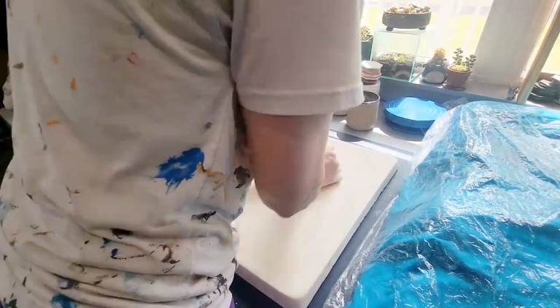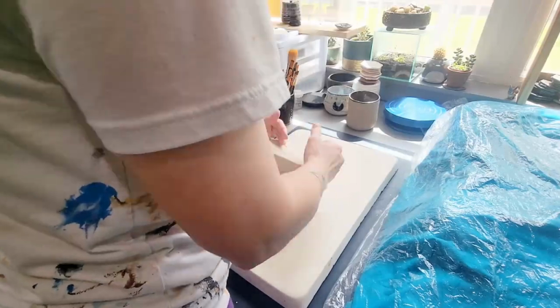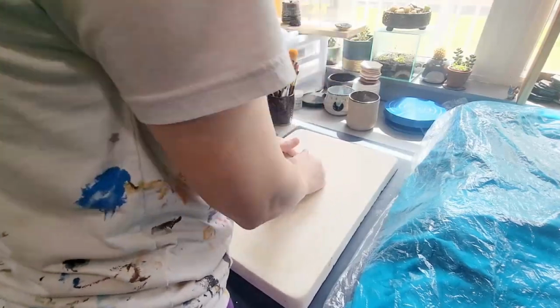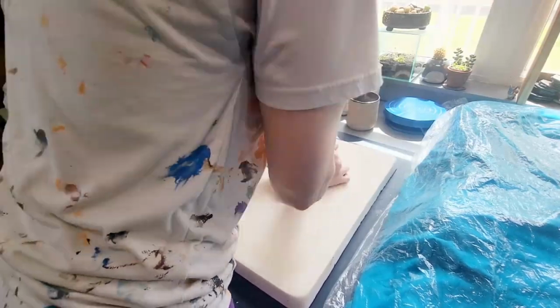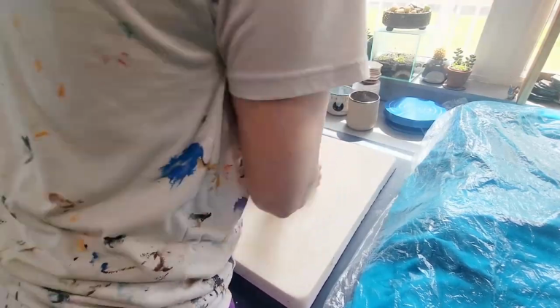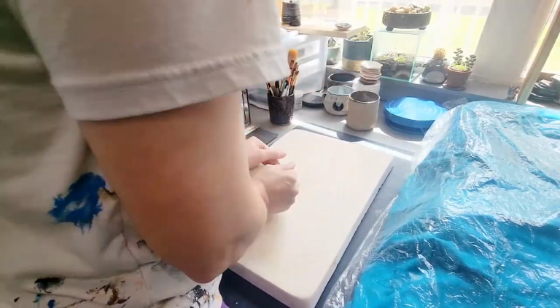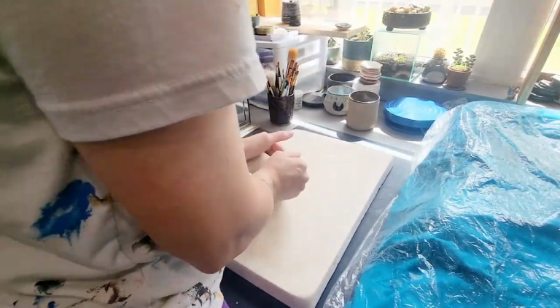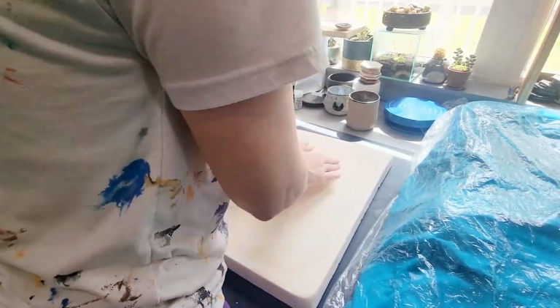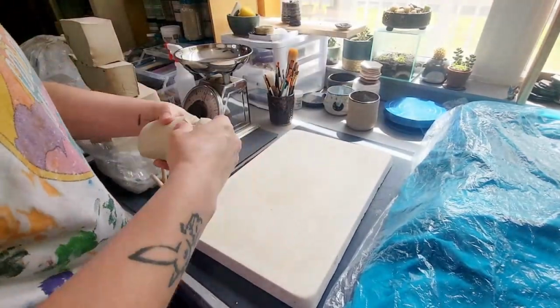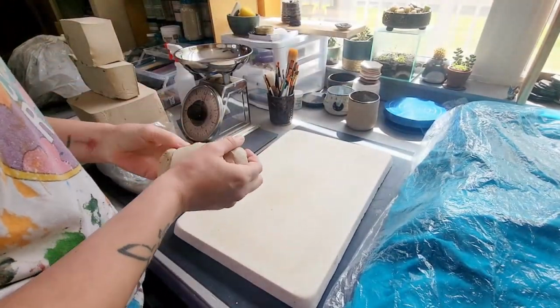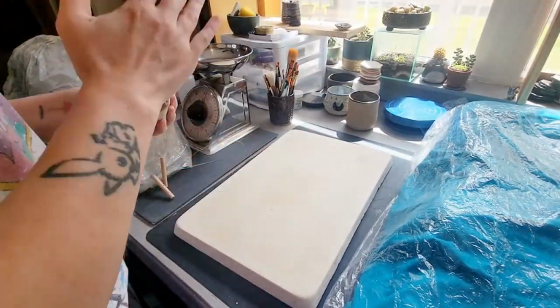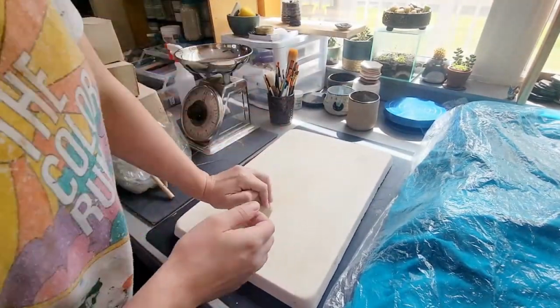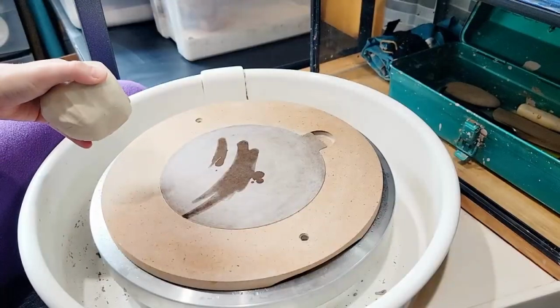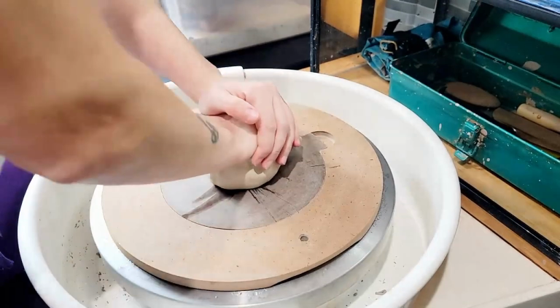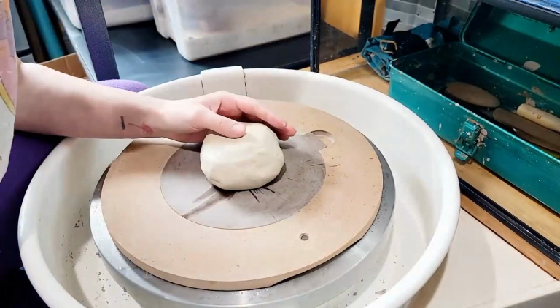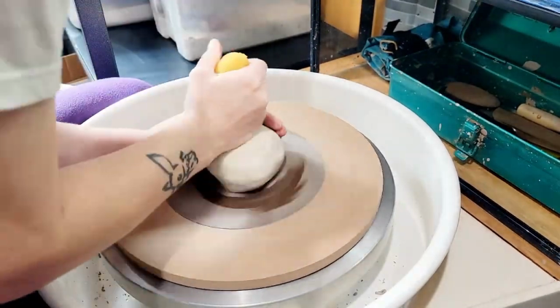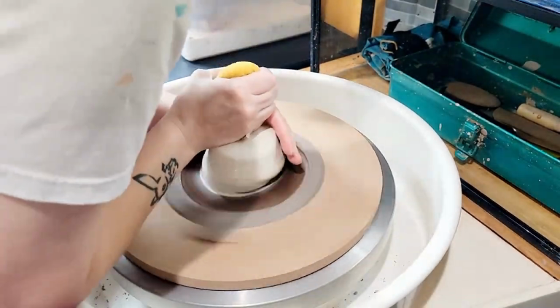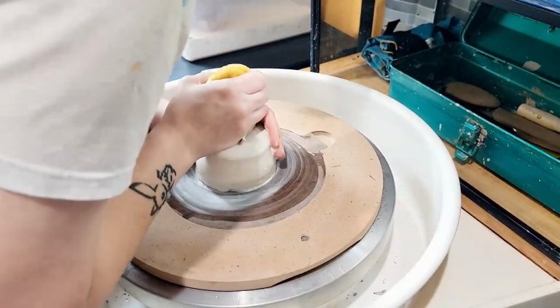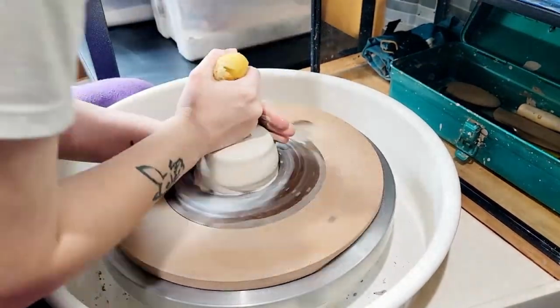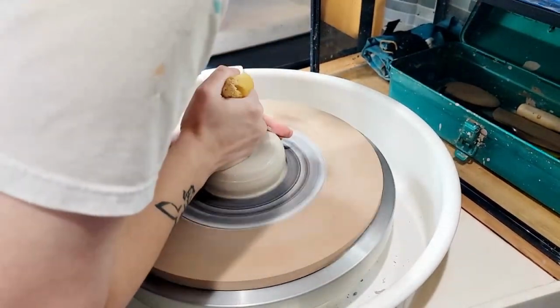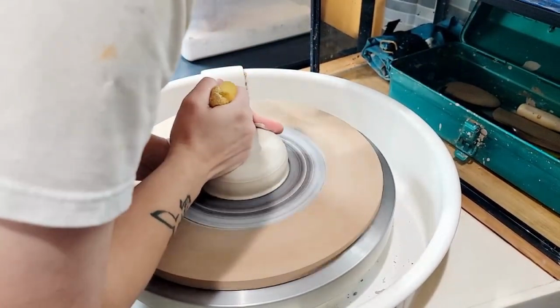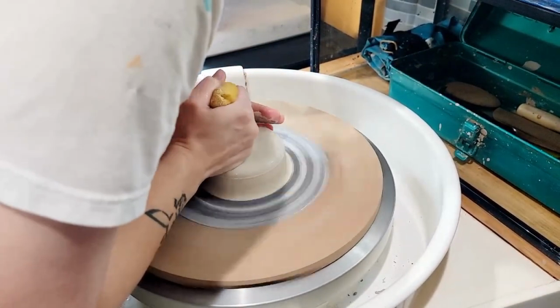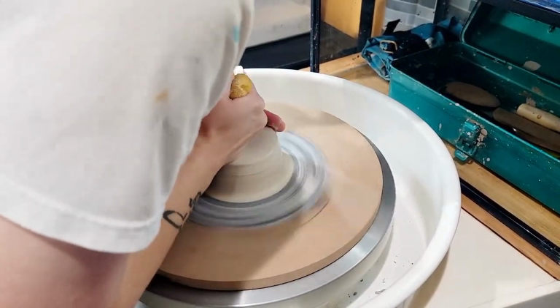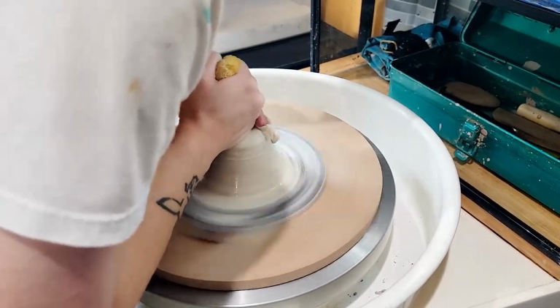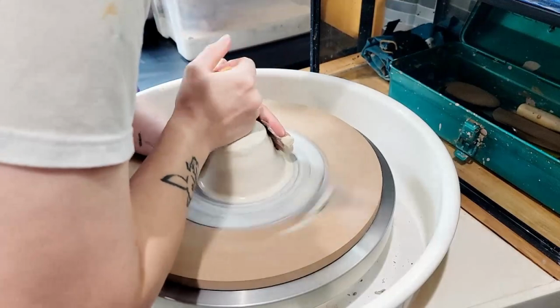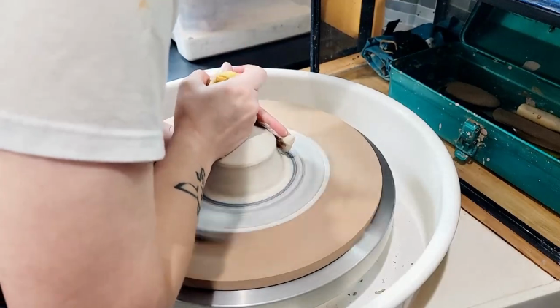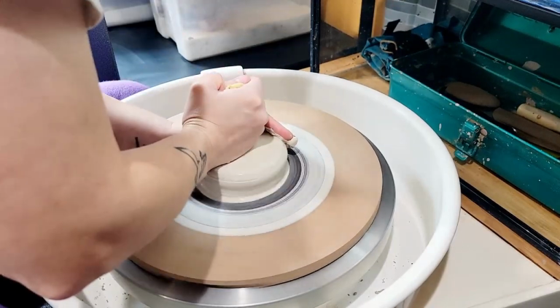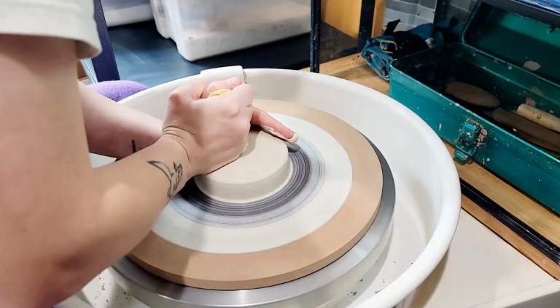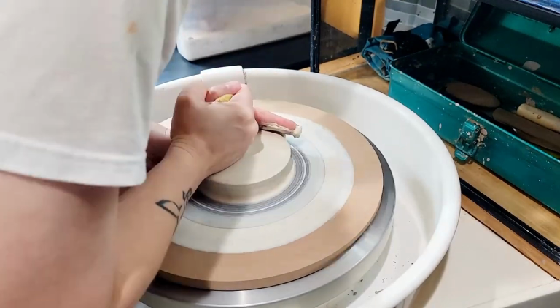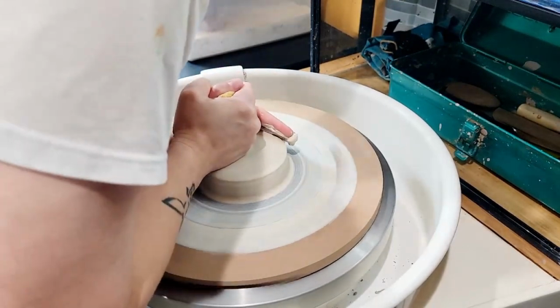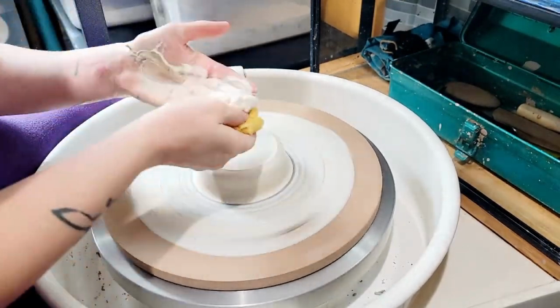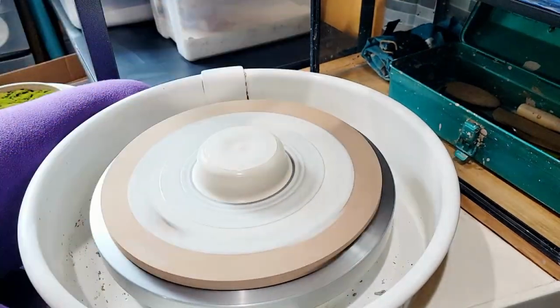I'm working with Laguna B-Mix with Grog for the base of this project. I haven't talked about B-Mix yet so we'll do that too, although I know that many of you are likely familiar with it — it's a very popular clay body, especially in school settings.